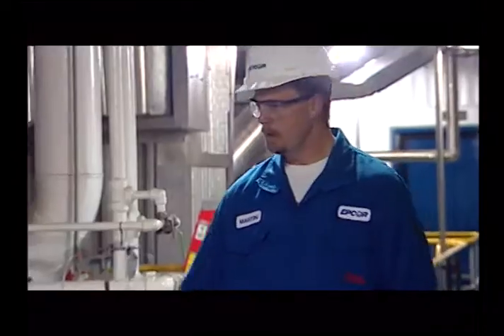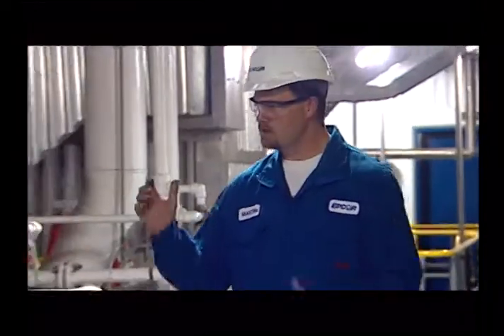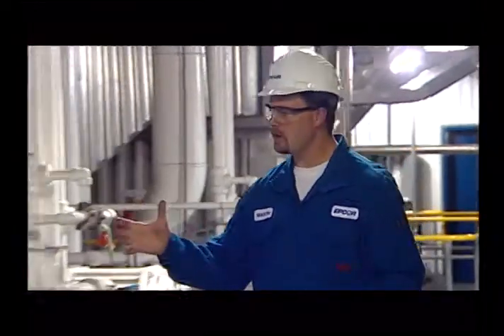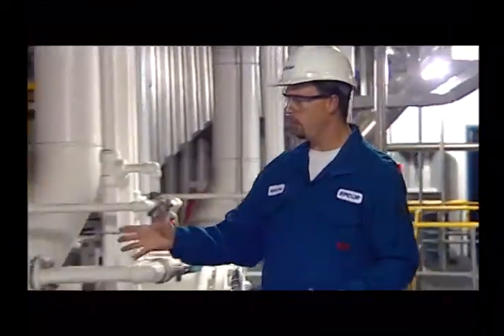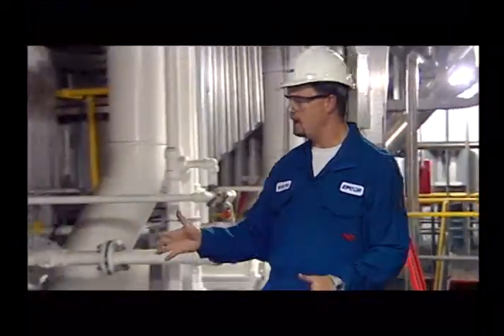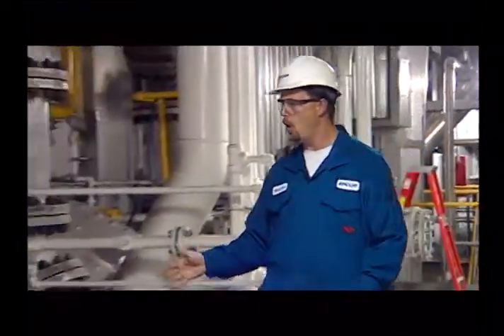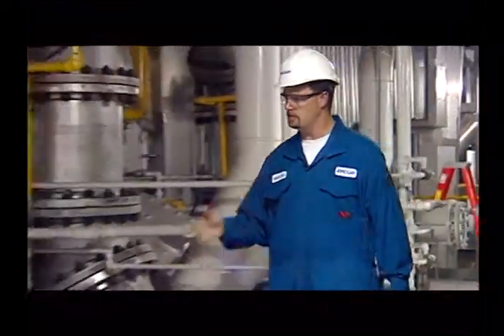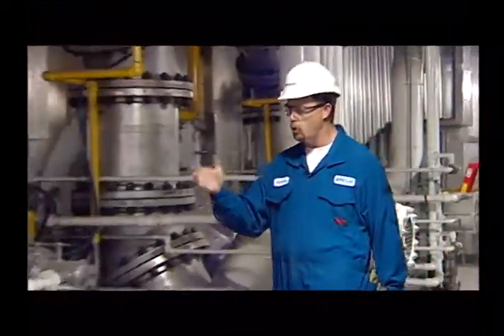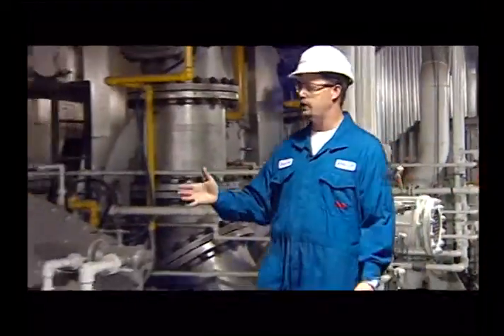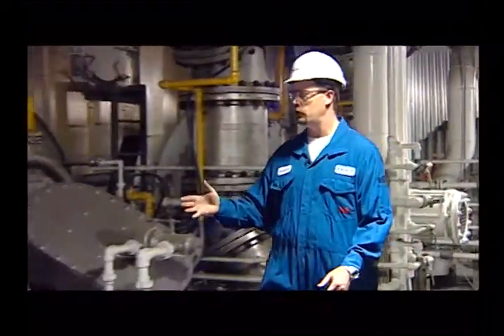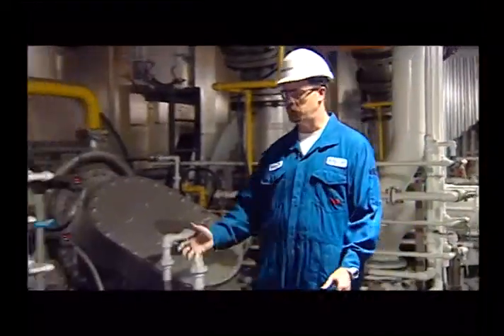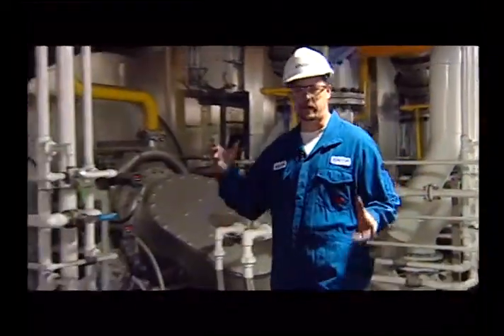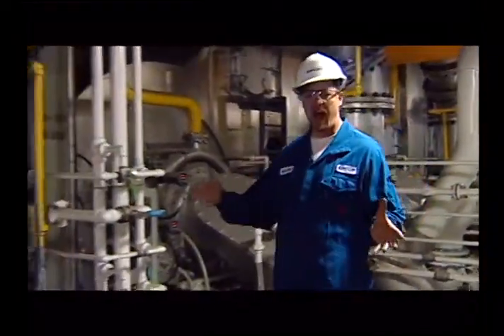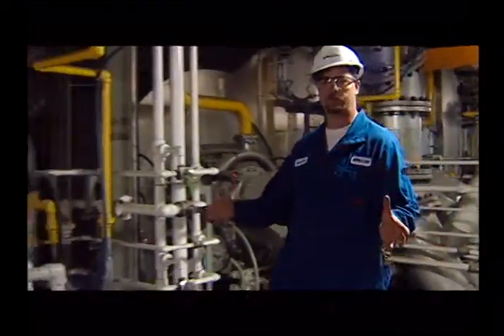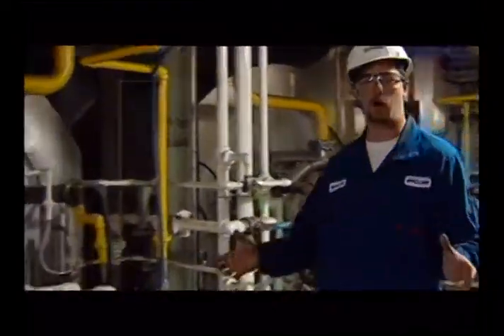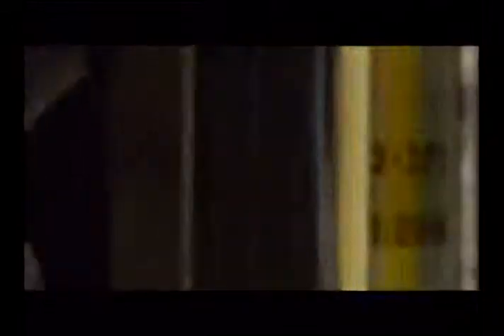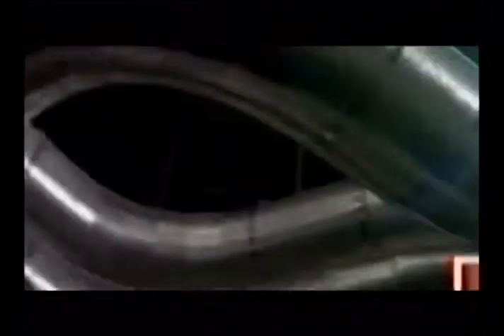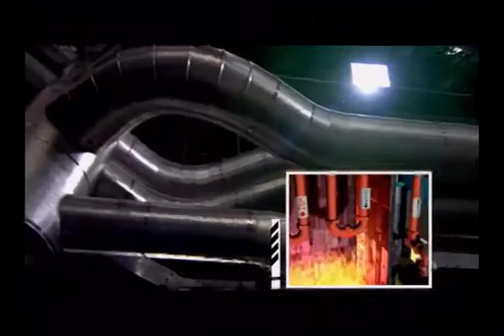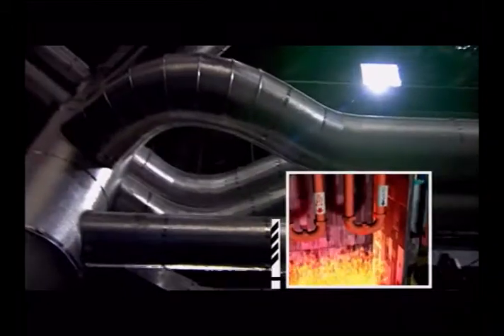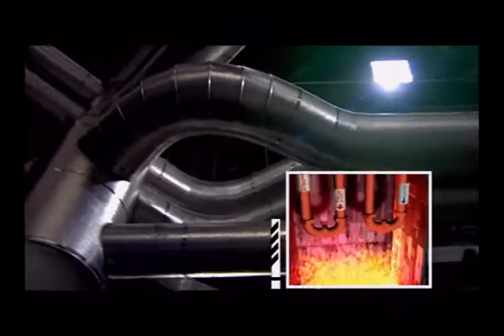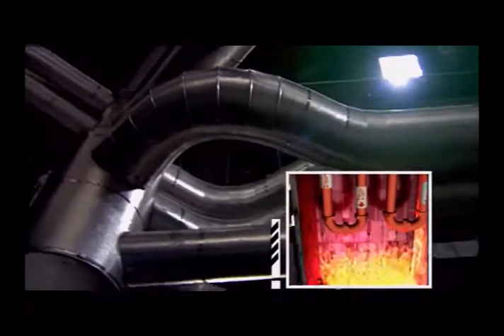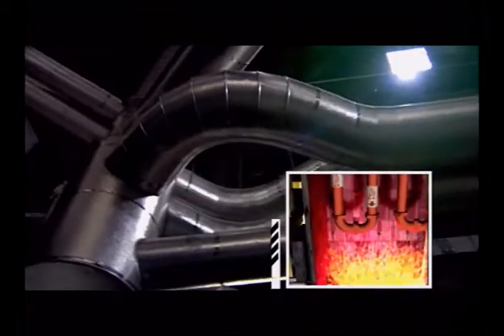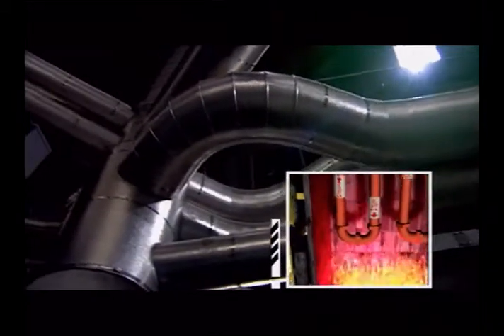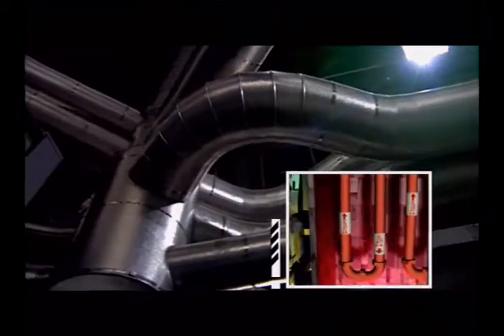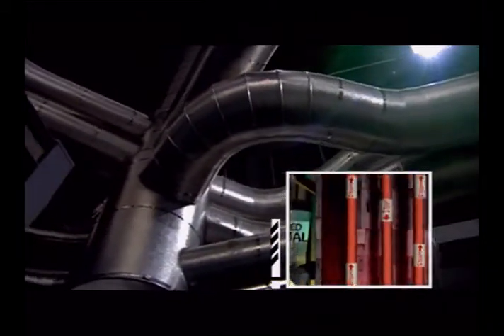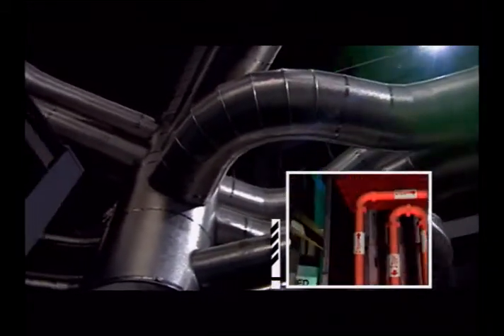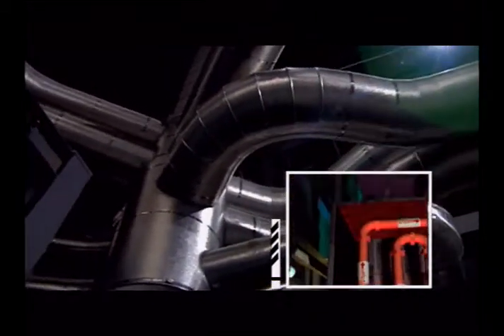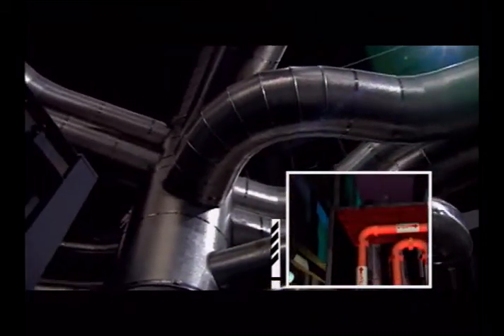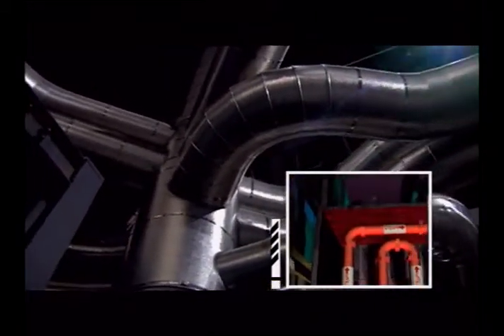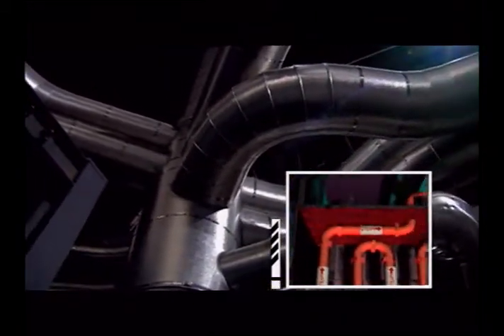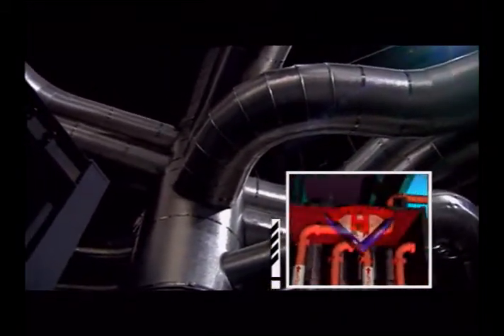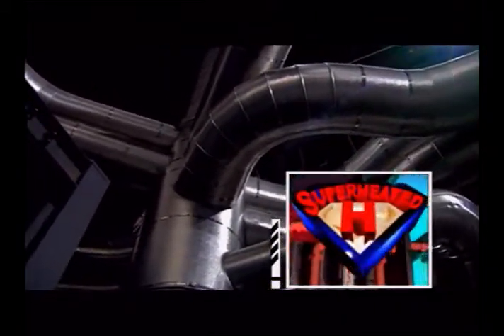This is where the pulverized coal gets blown into the furnace, creating a mass of fire, which in turn heats the boiler tubes, converting the water into superheated steam.